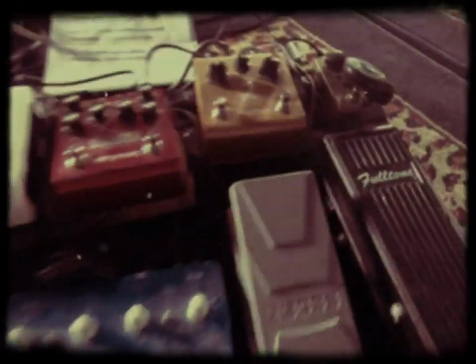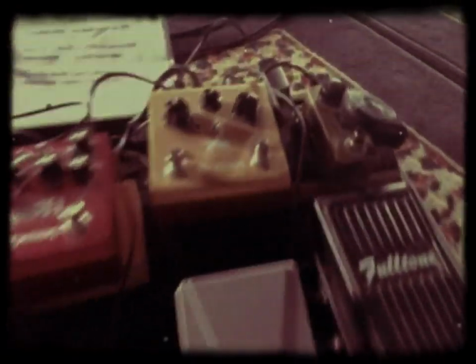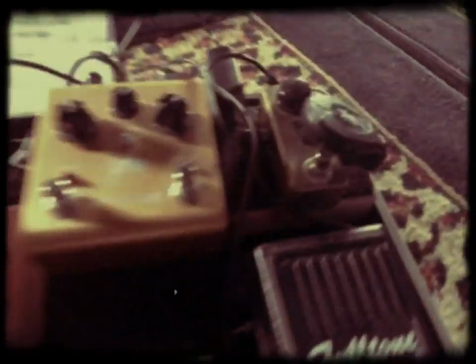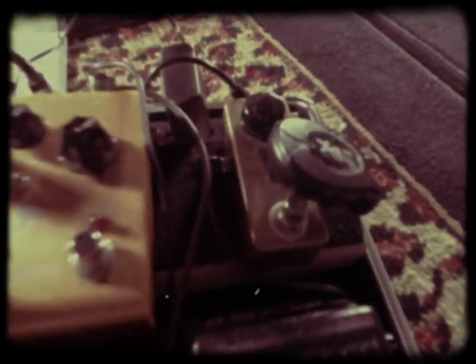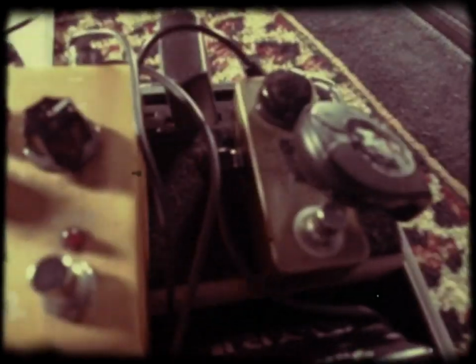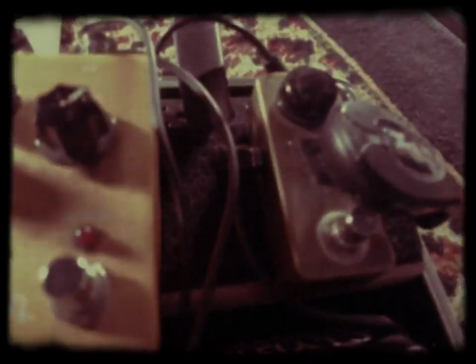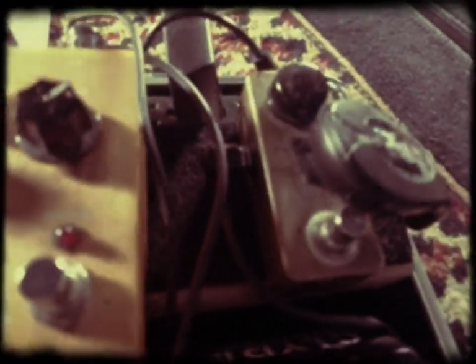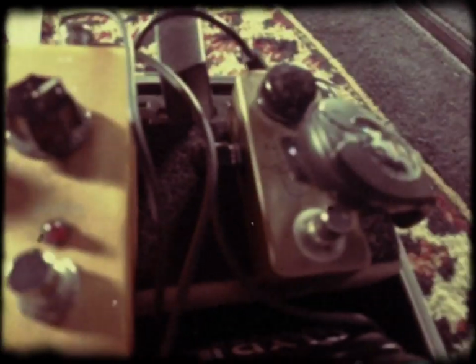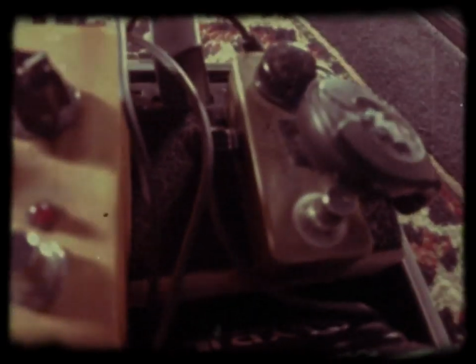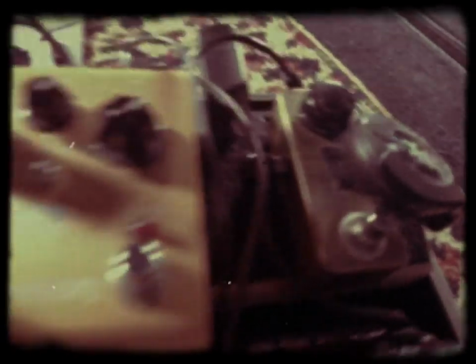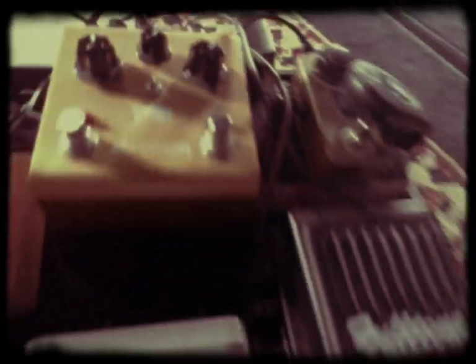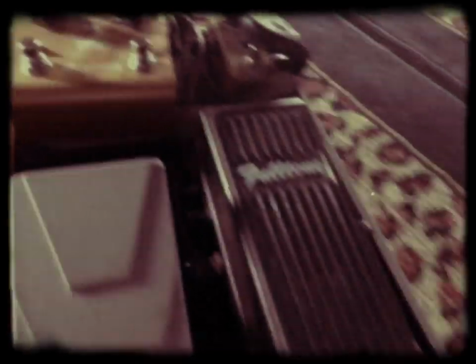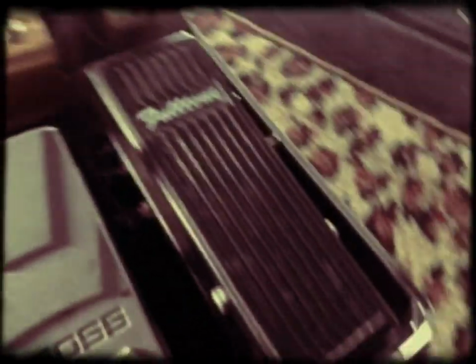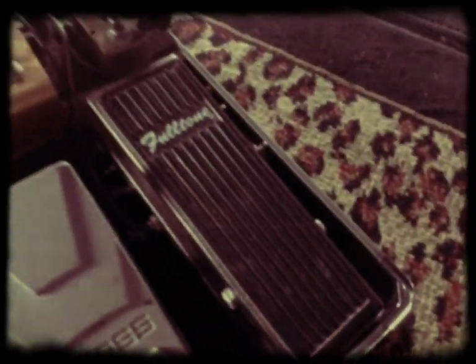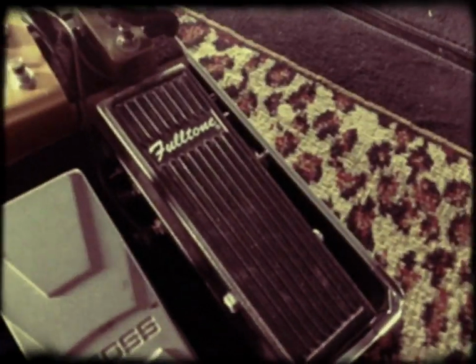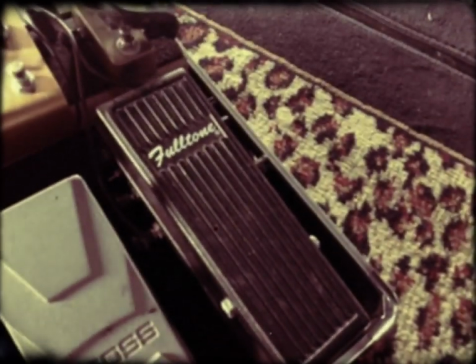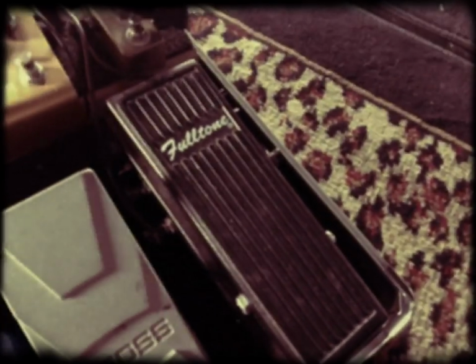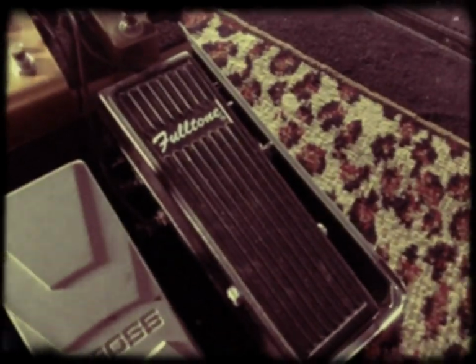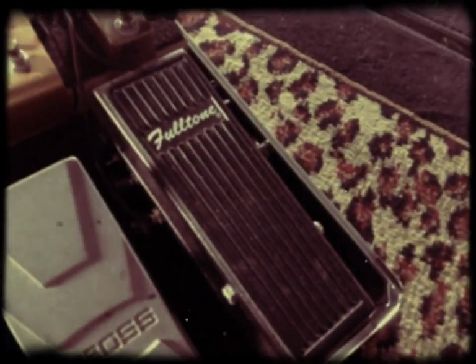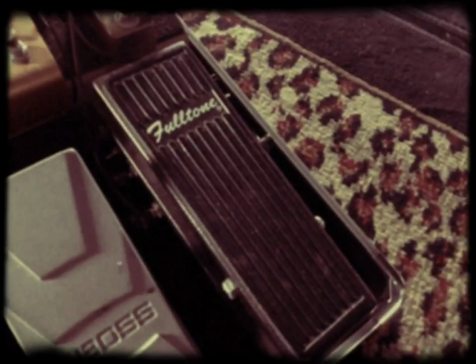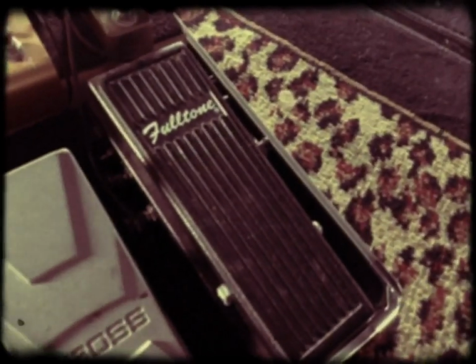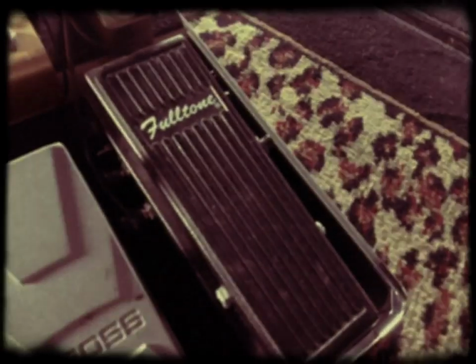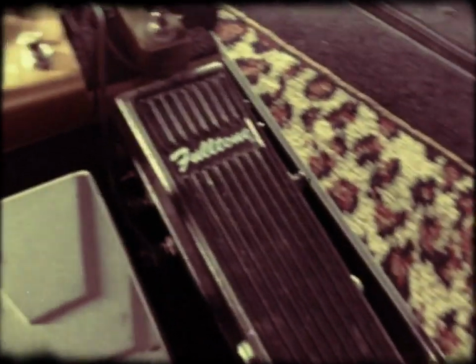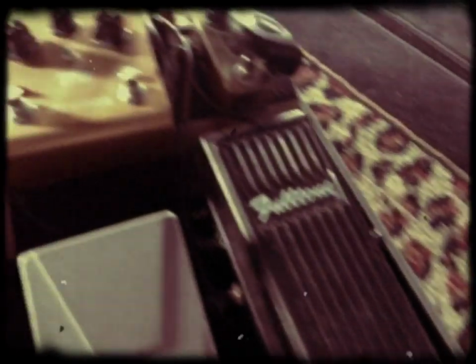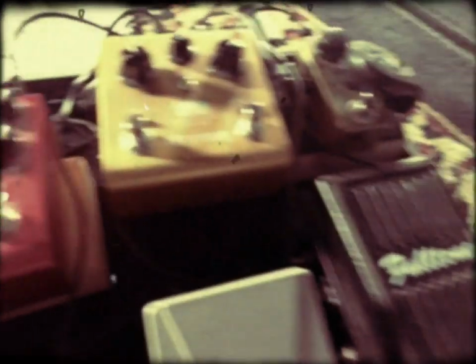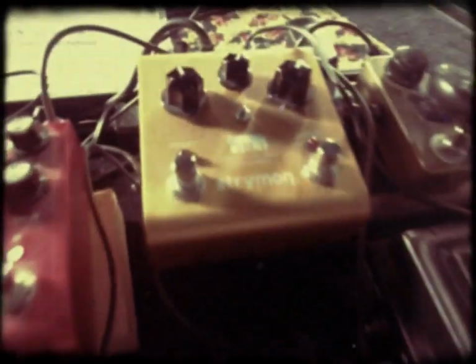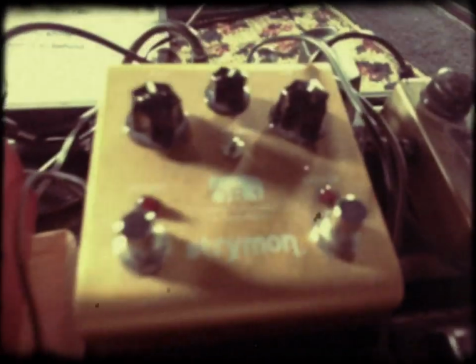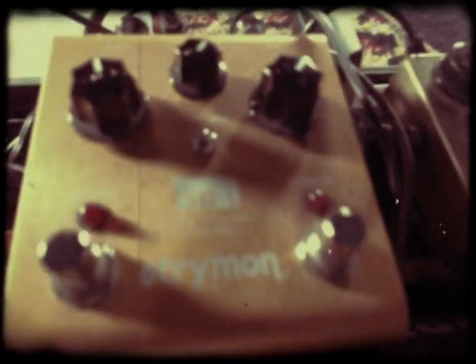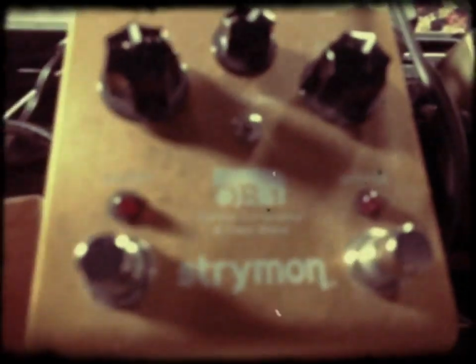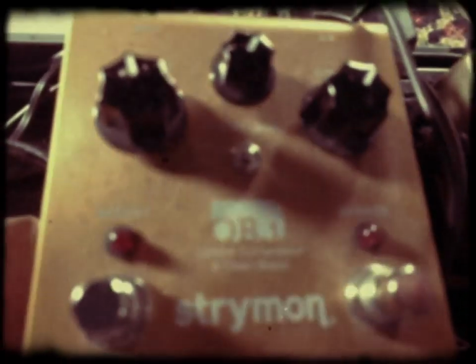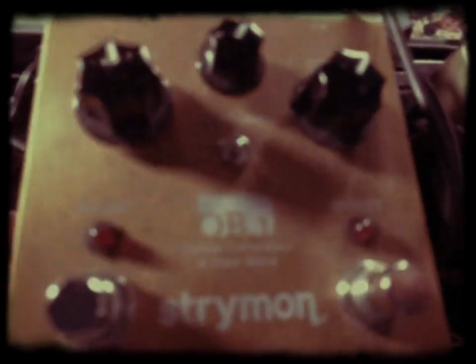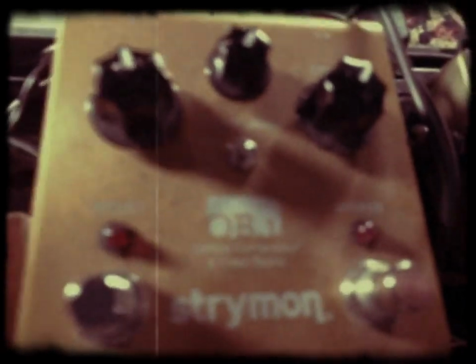I start here with my Boost, which is a Buffer. From there I go into my Full Tone, which is a Deluxe. From there I go into my Compressor, which is a Strymon Compressor.